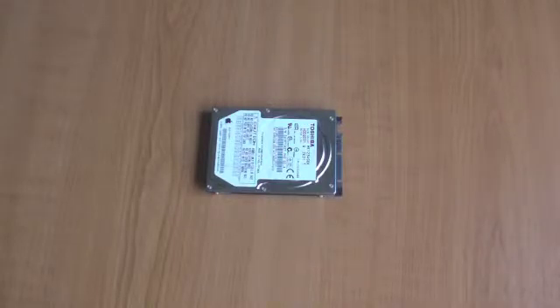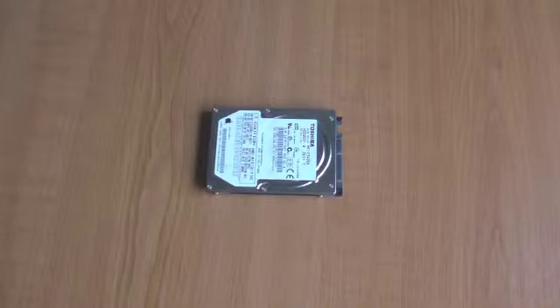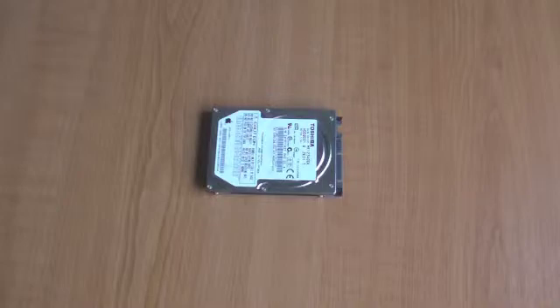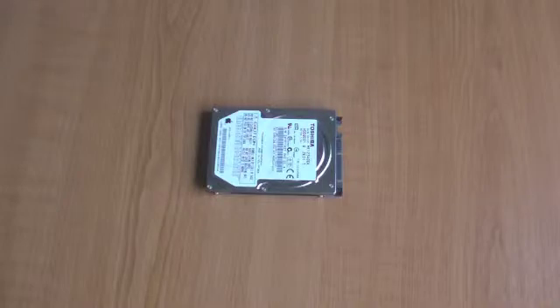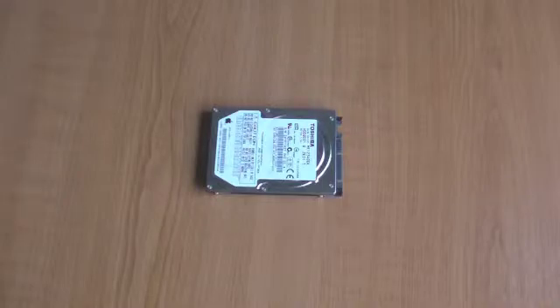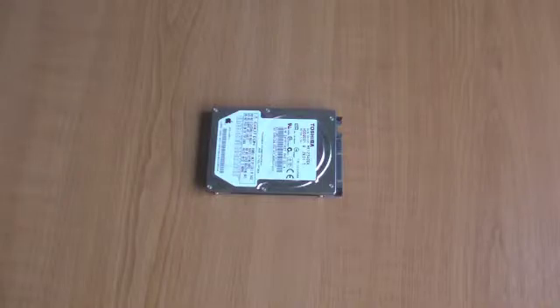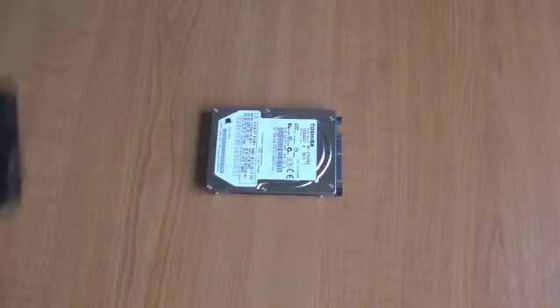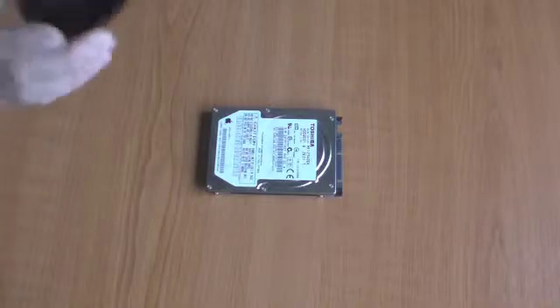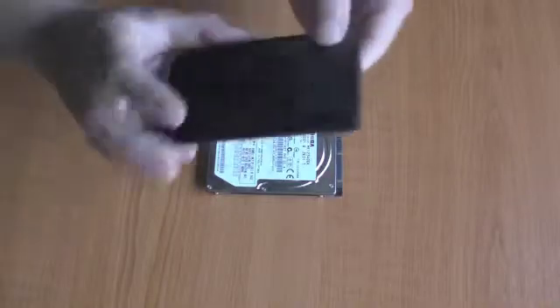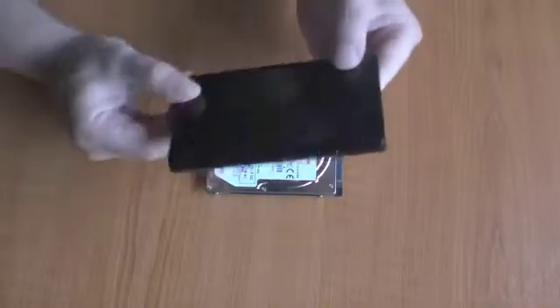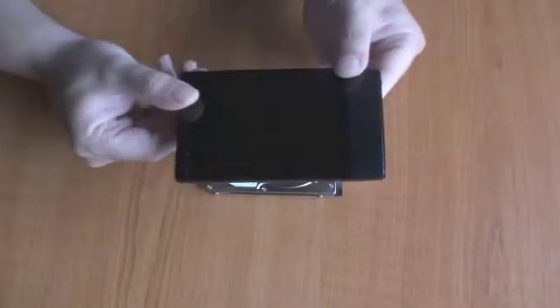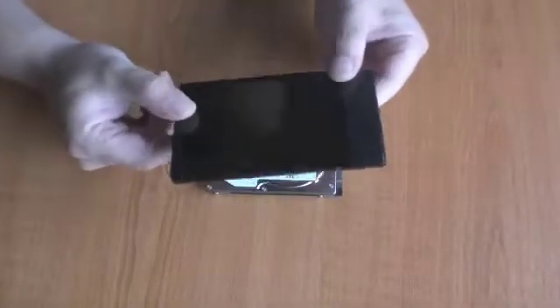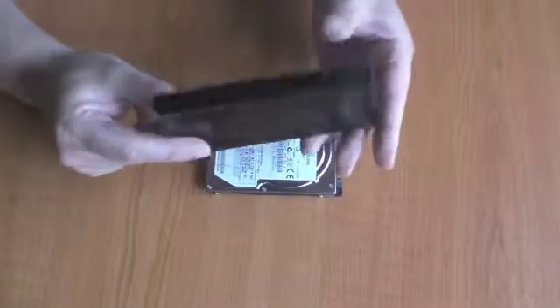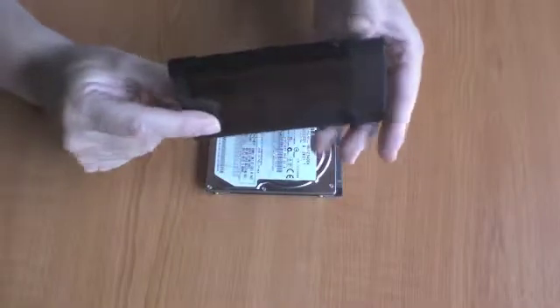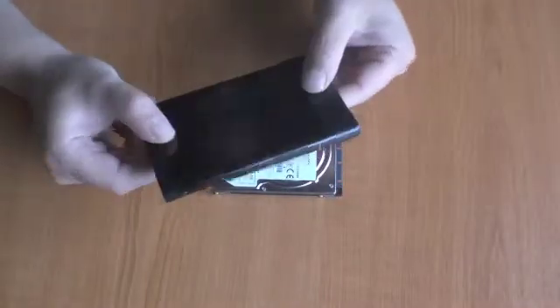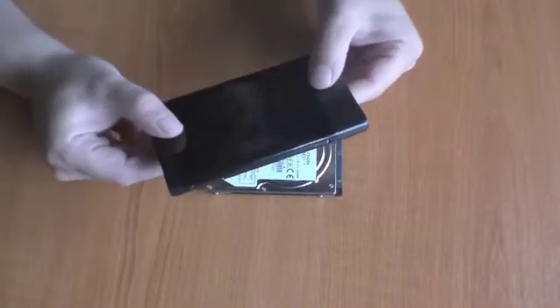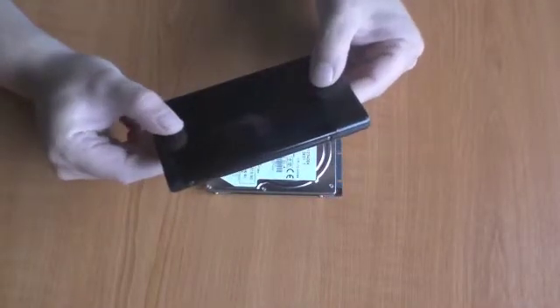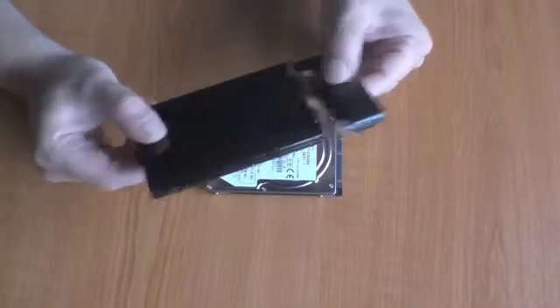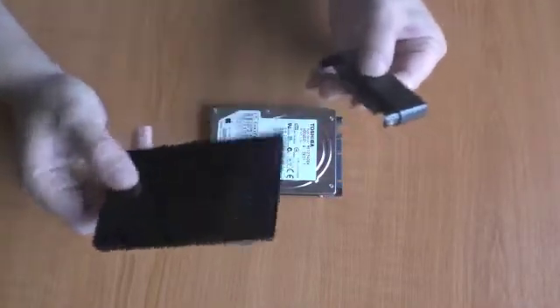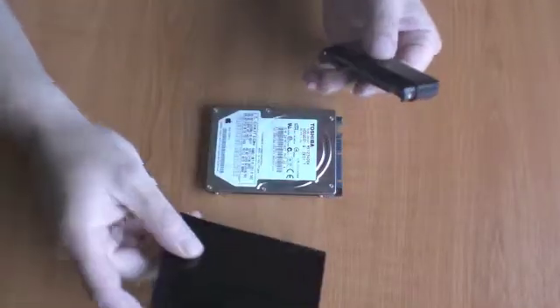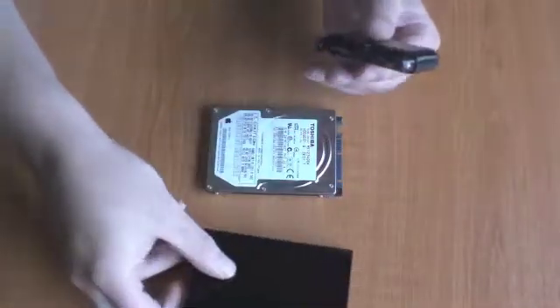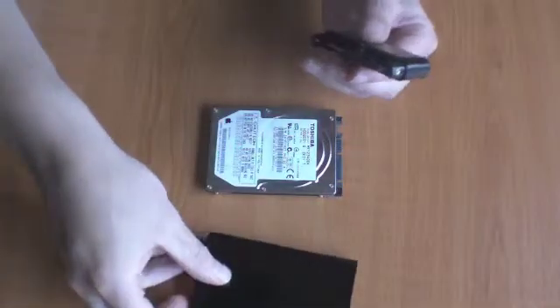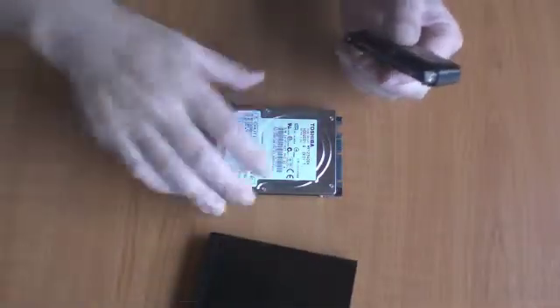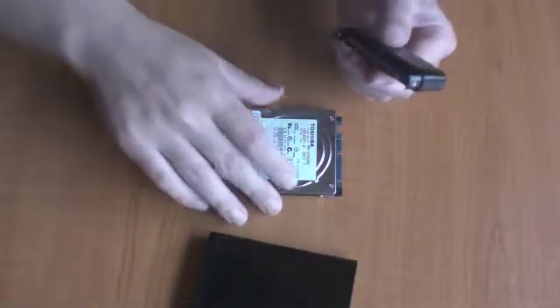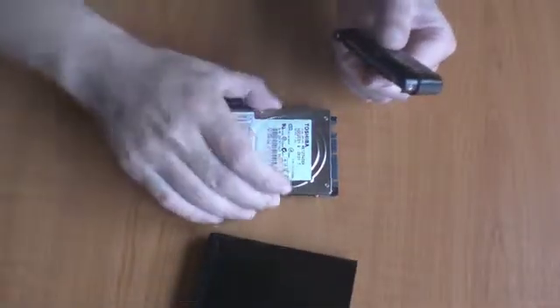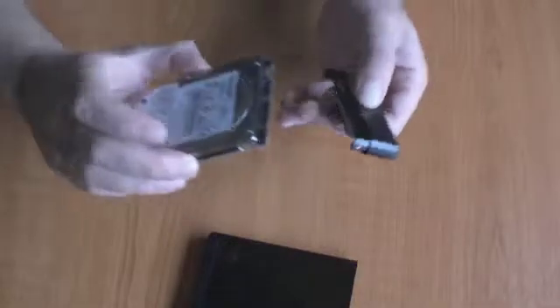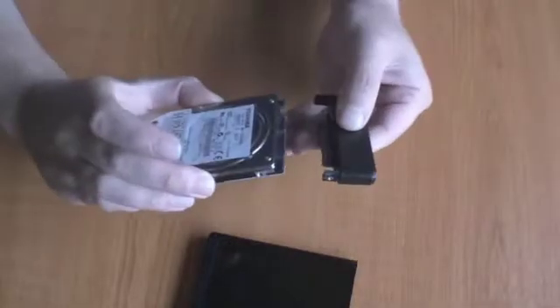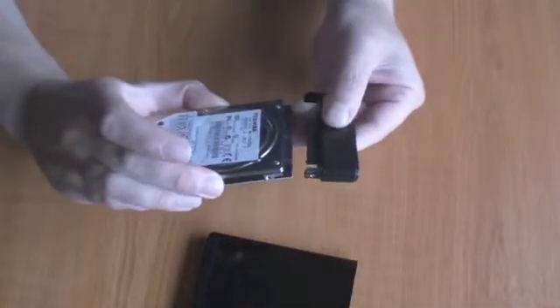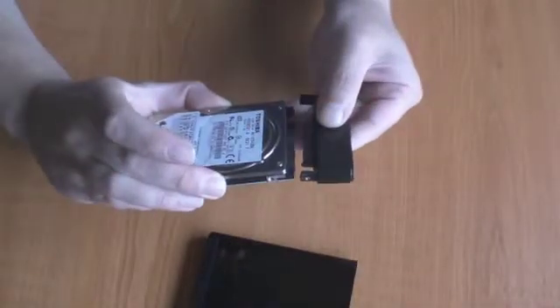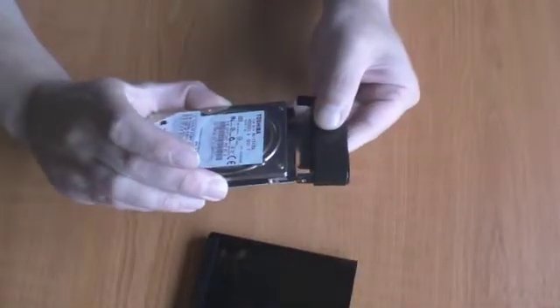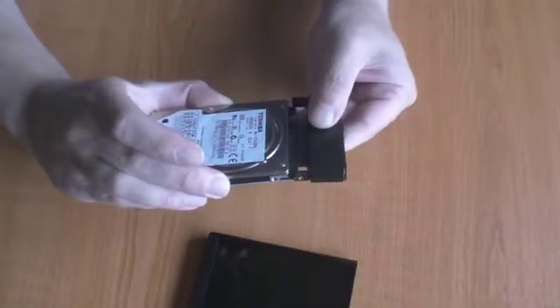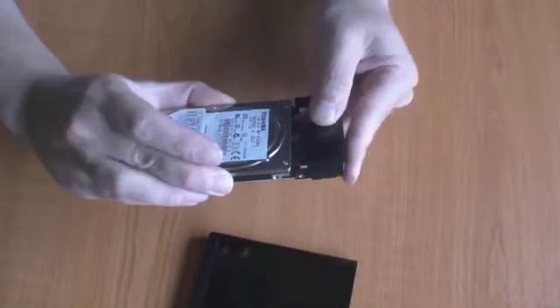We're going to use the IOMax USB 2 external caddy, which we purchased from Amazon. We're first going to remove the head of the caddy, and we're going to connect the head to the connectors on the SATA hard drive.